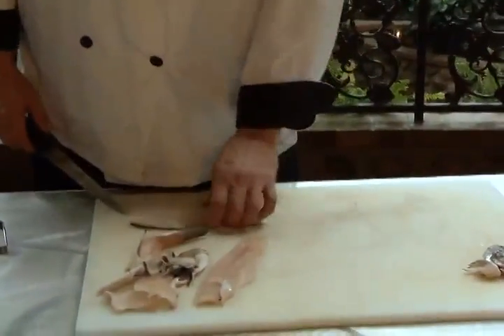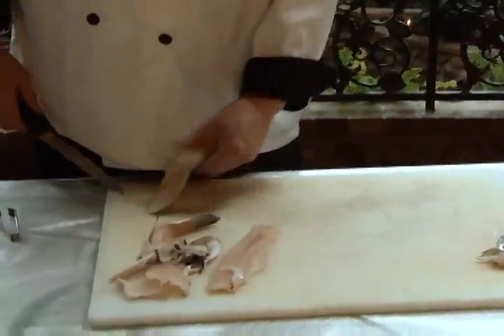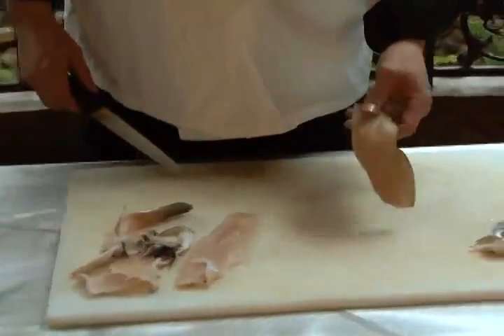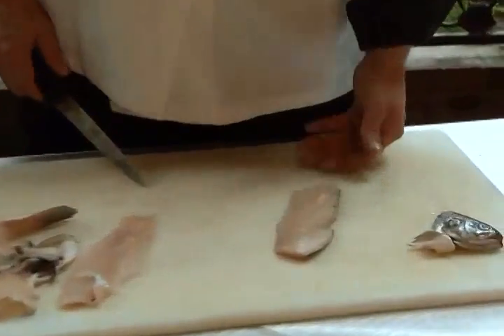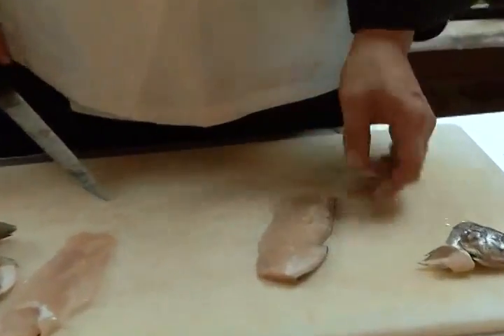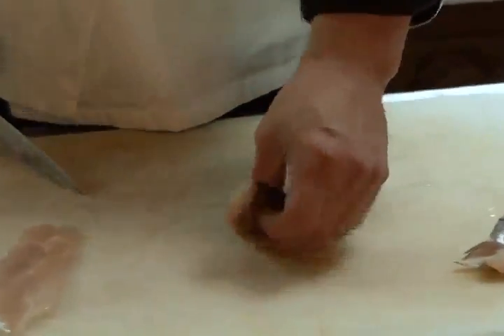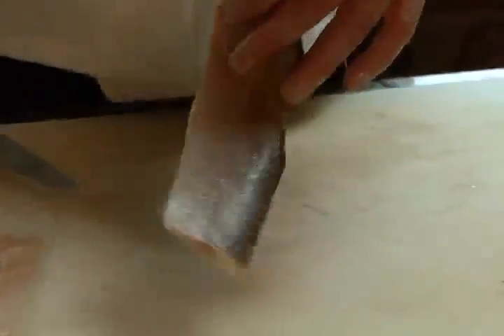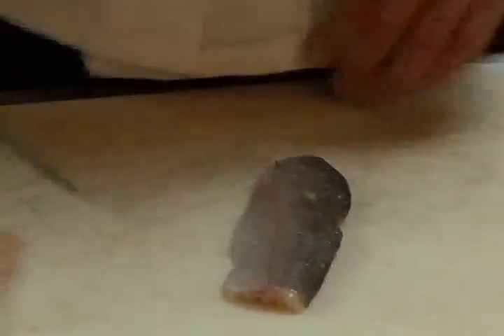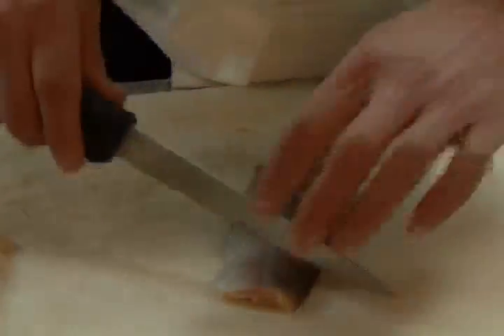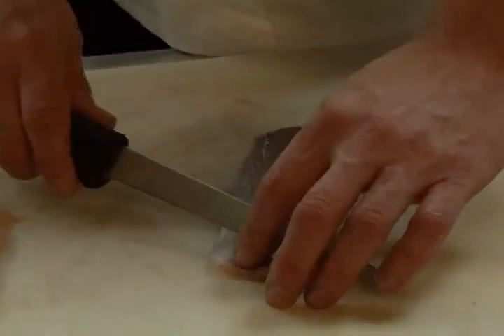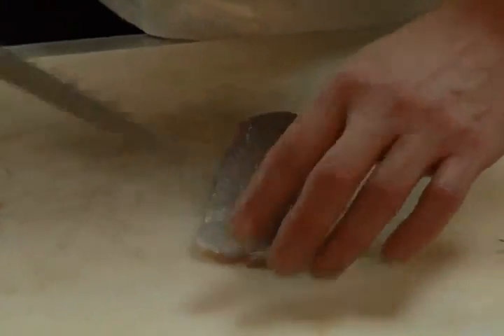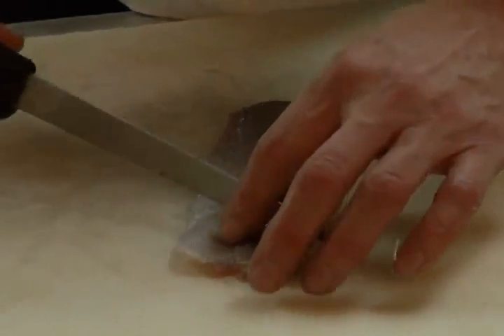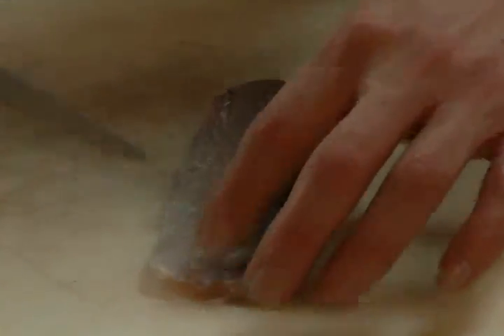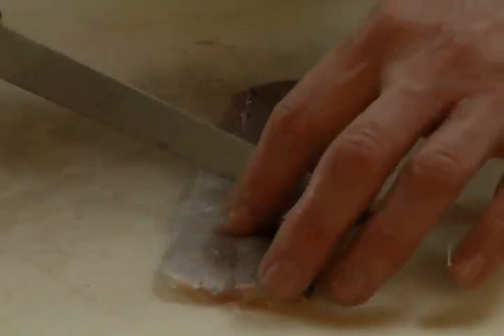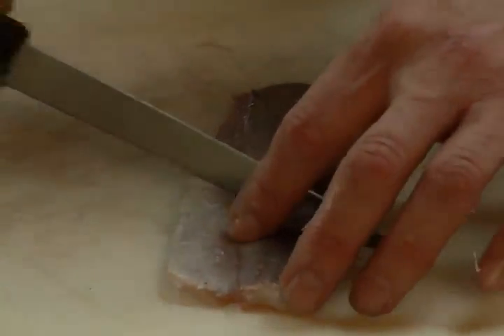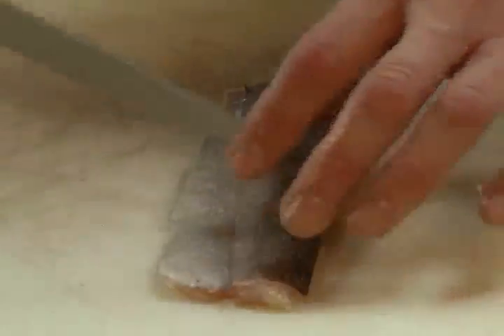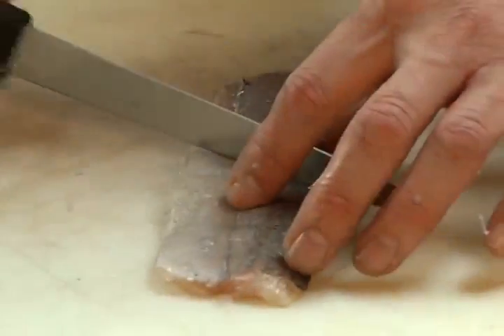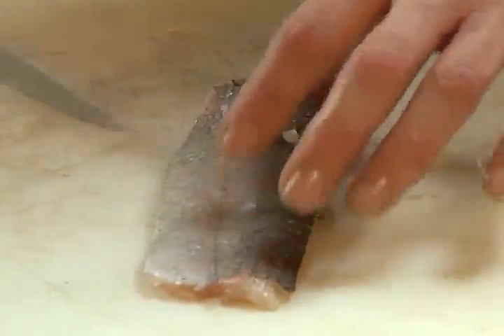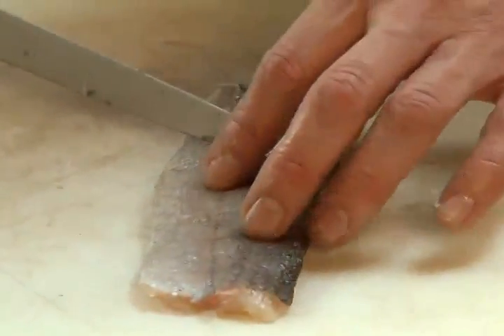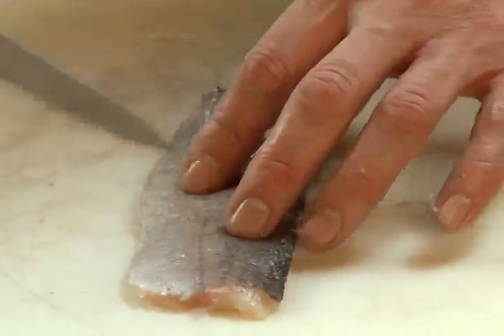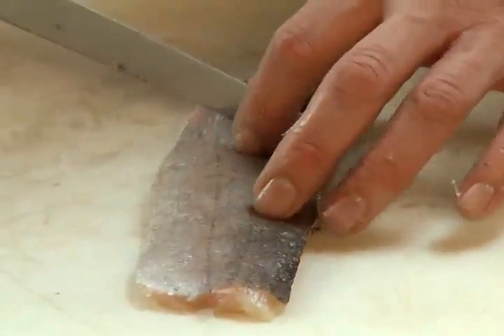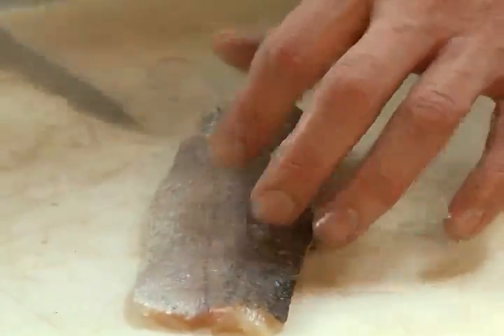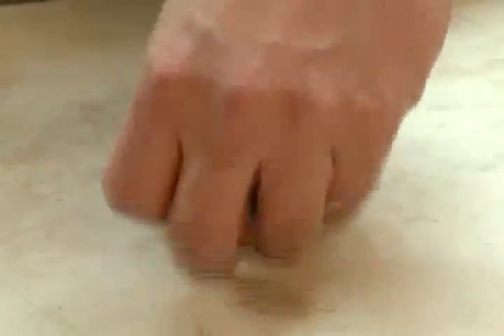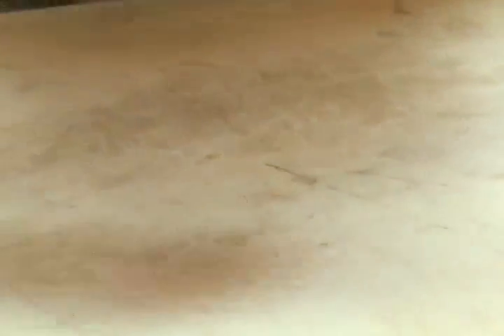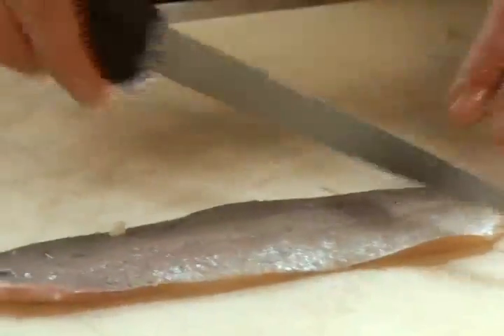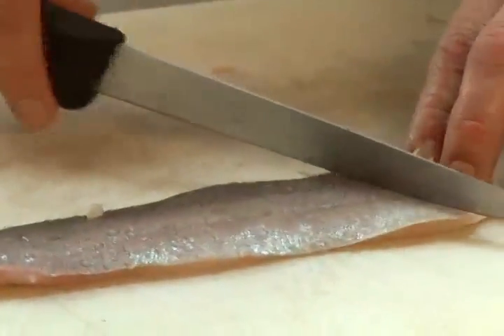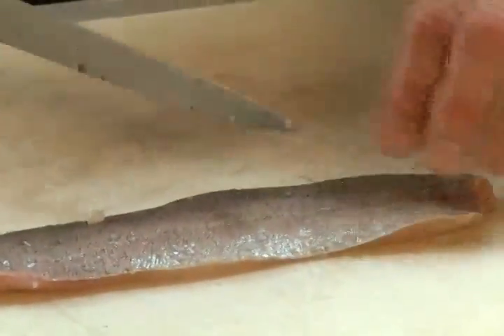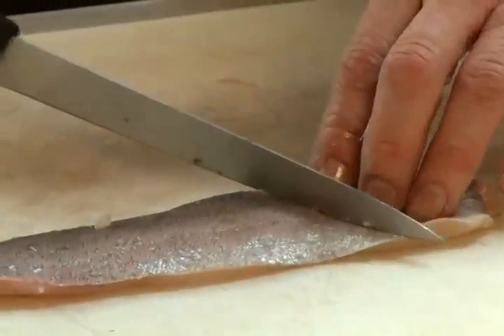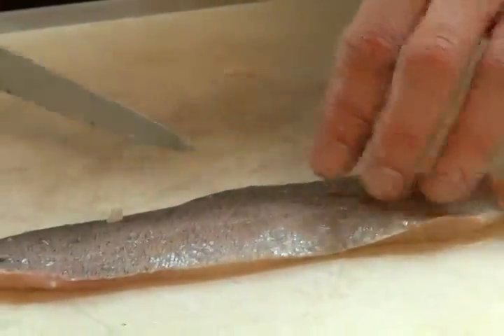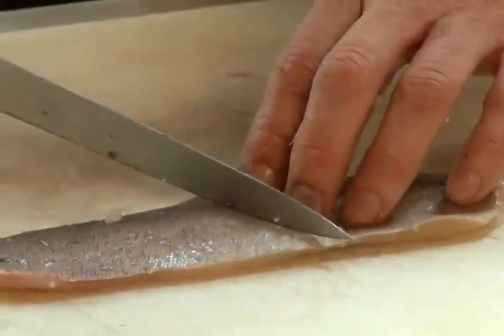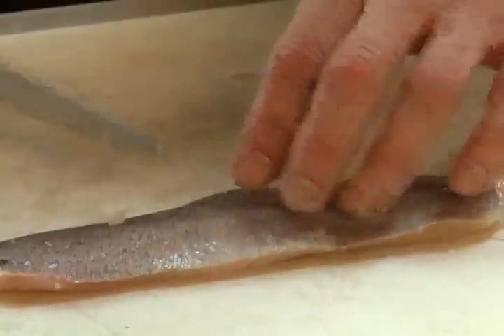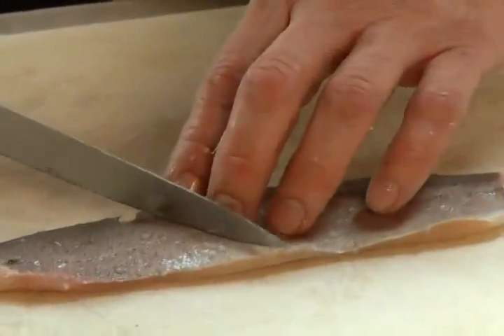The piece we're going to cook today — I like to score the skin a bit. It lets all the flavors like salt and pepper get back into the fish, and it also allows the skin to get a little crispy.